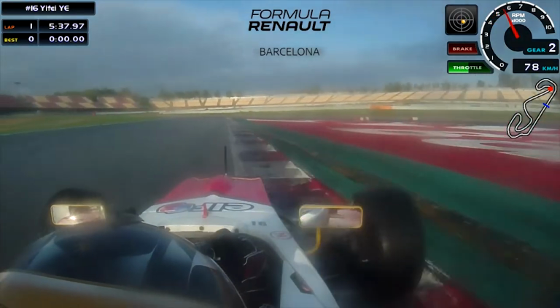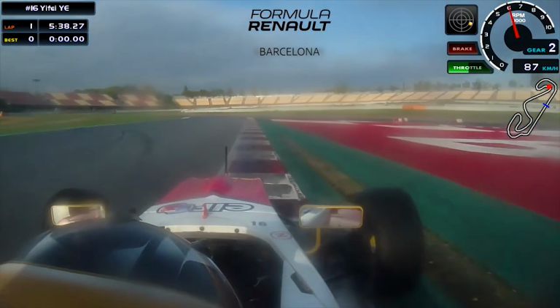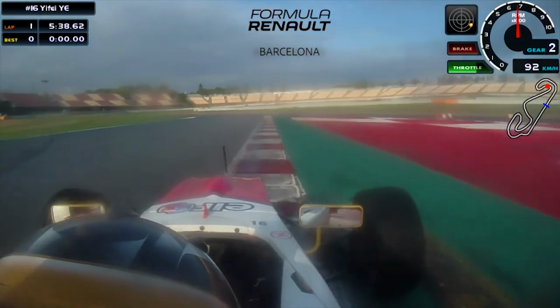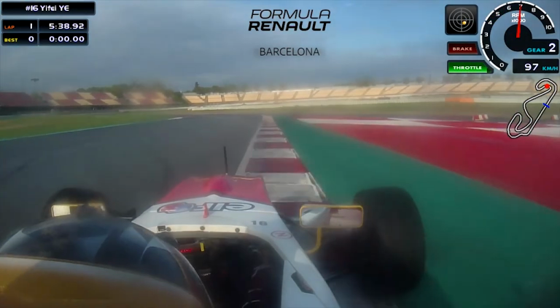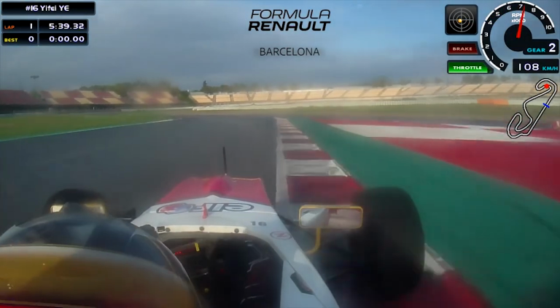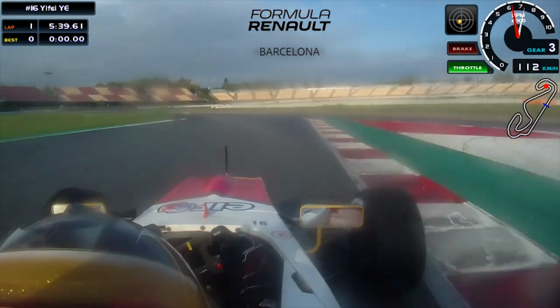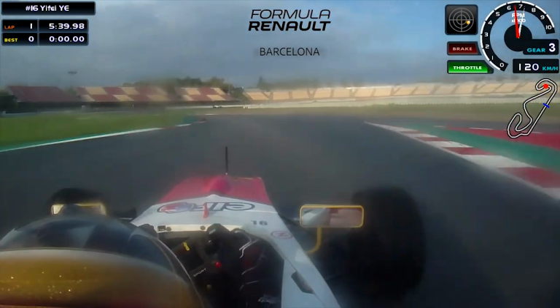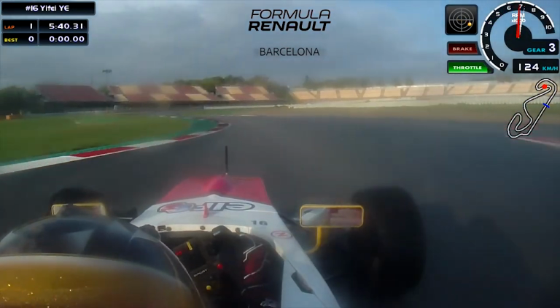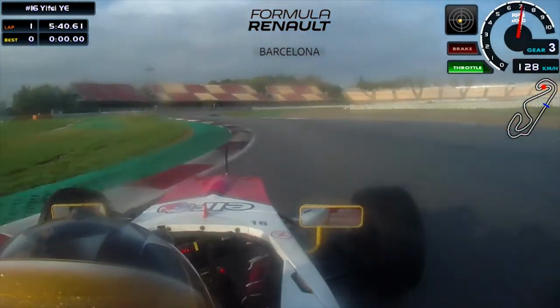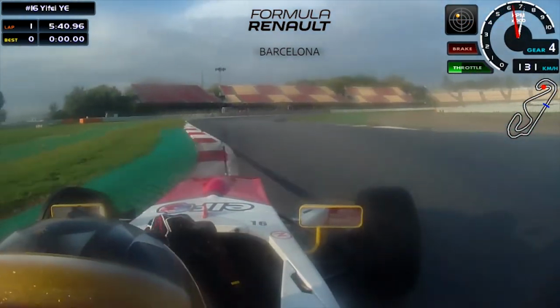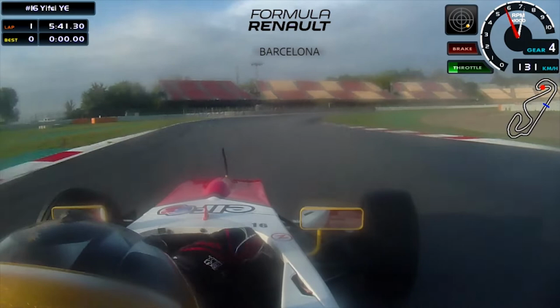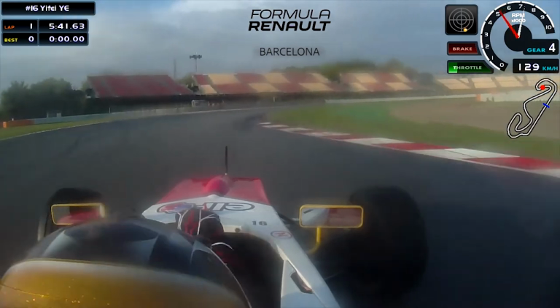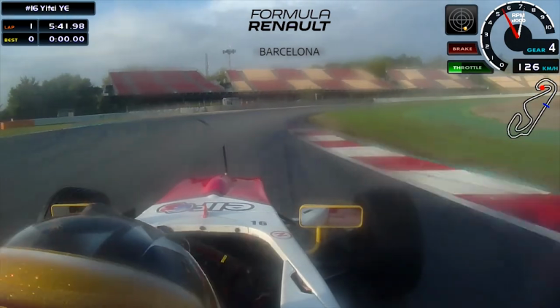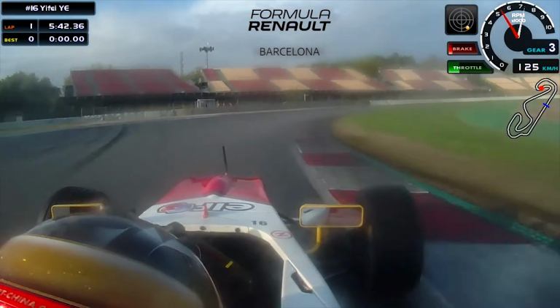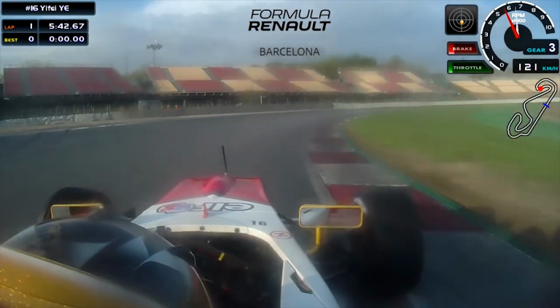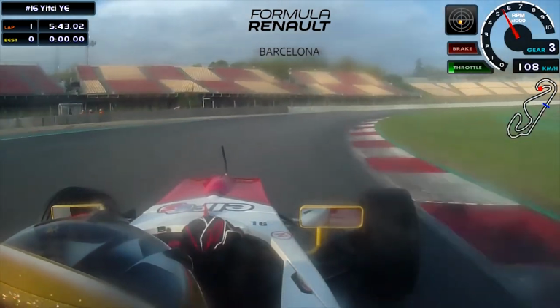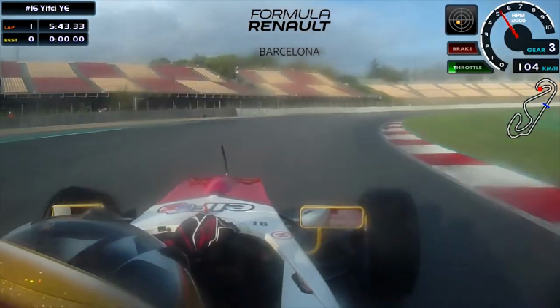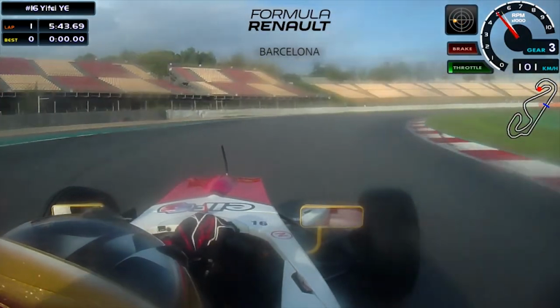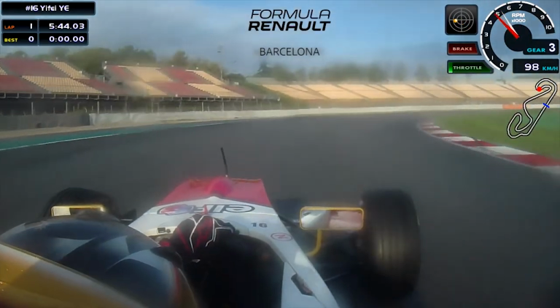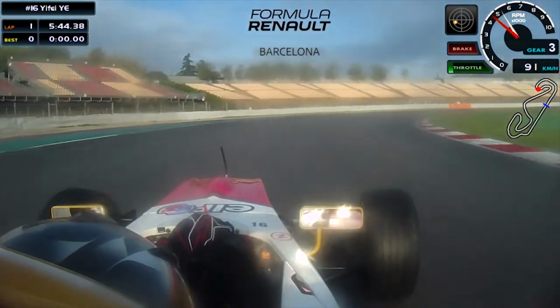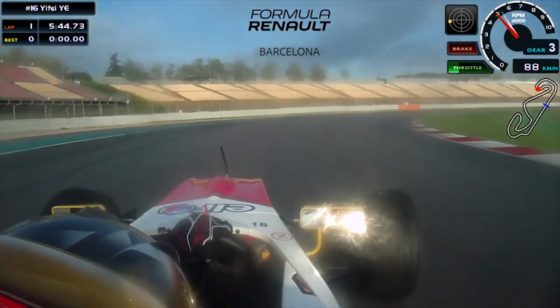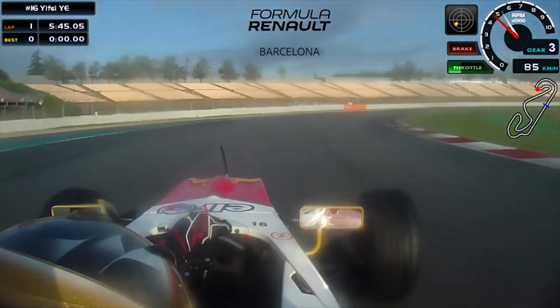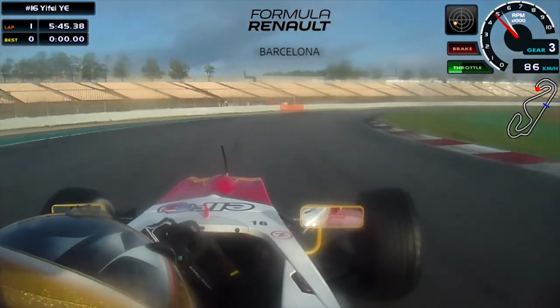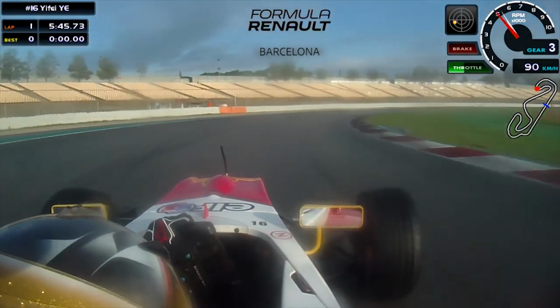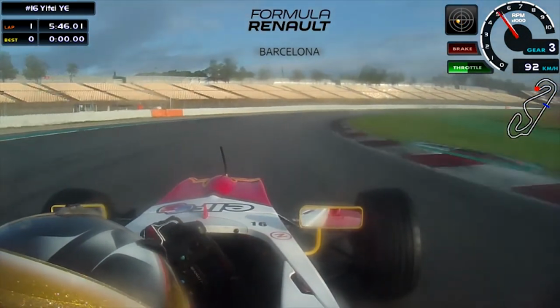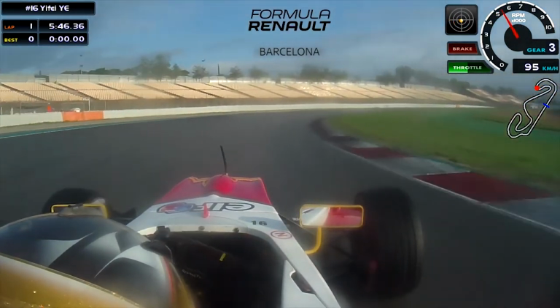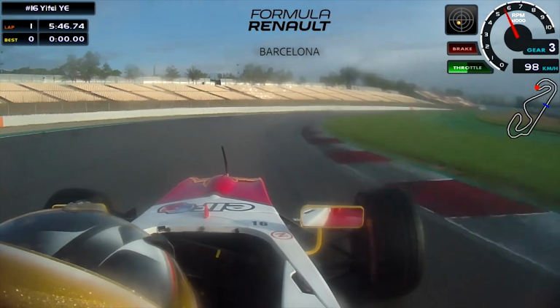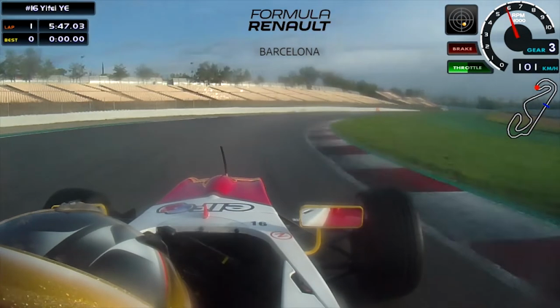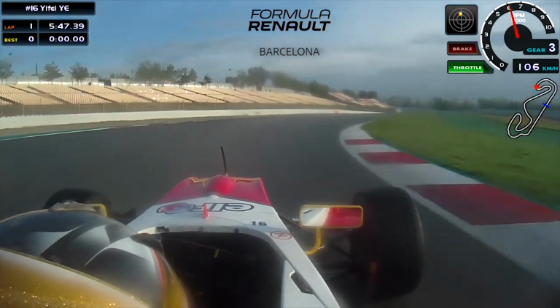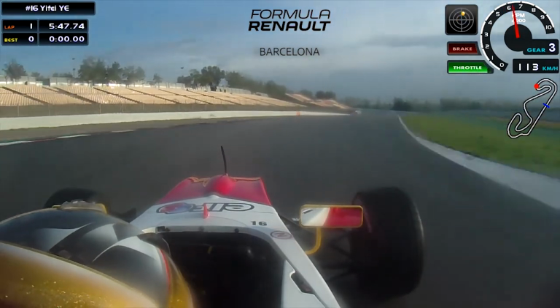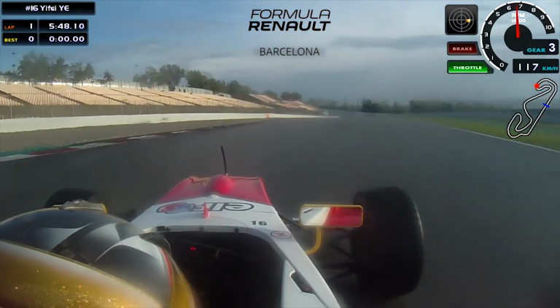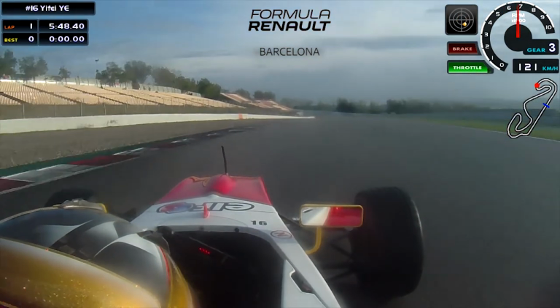This one was quite tricky in the wet — I nearly lost control of the car but managed to get through it. The long right hander is also important.